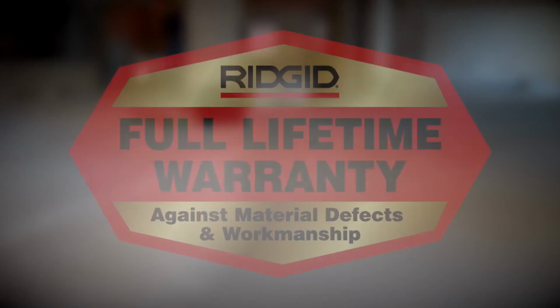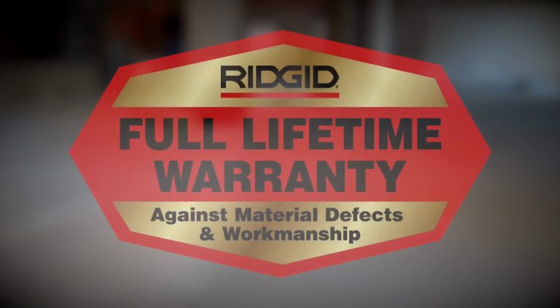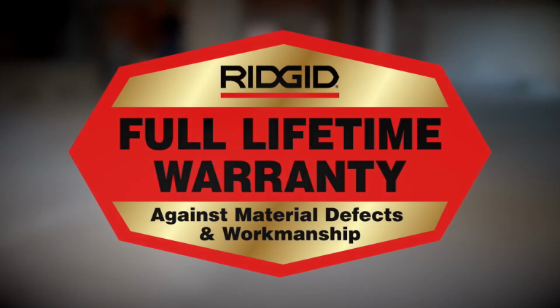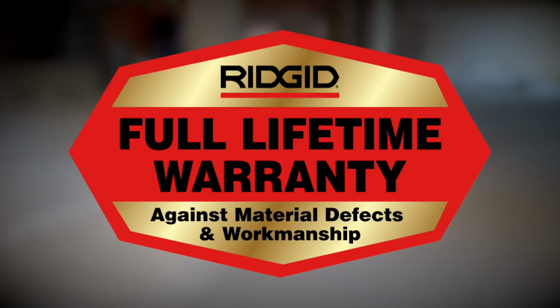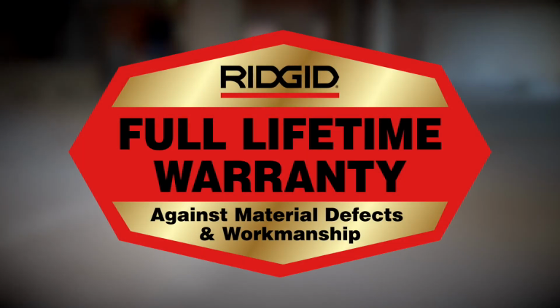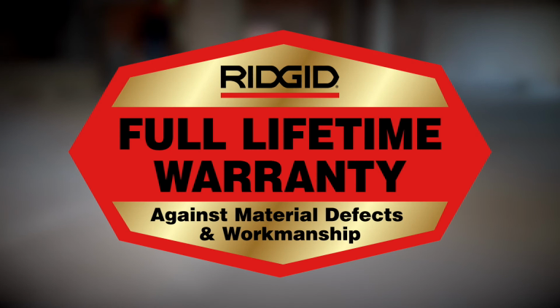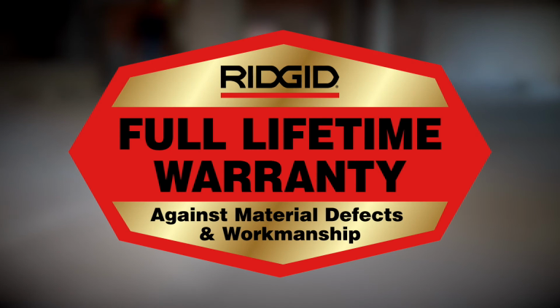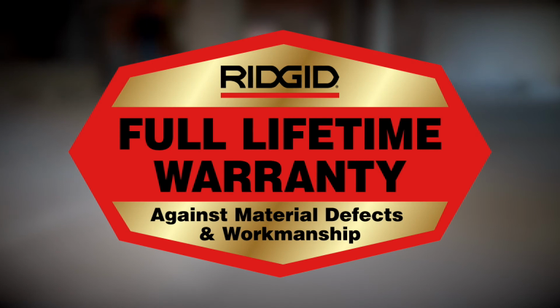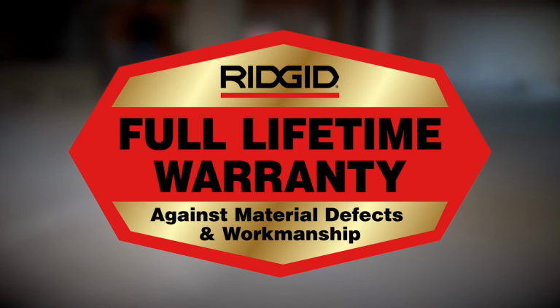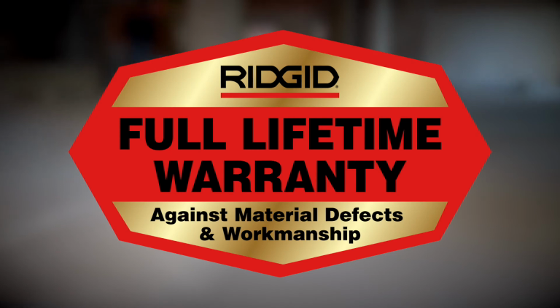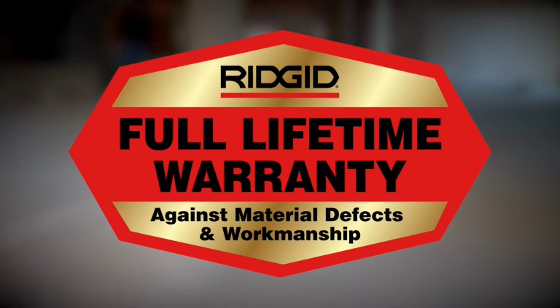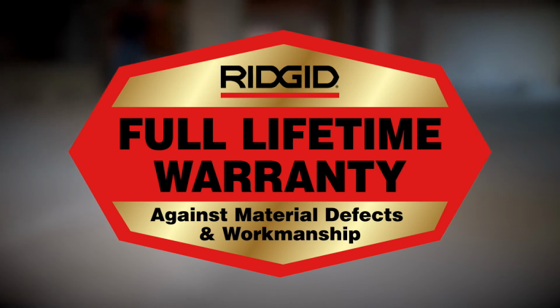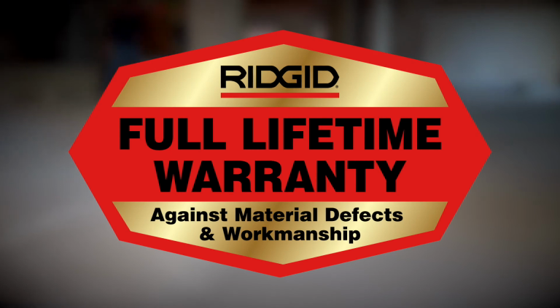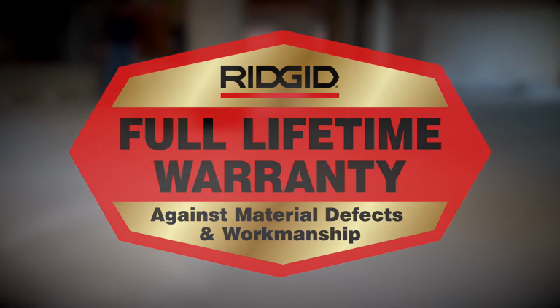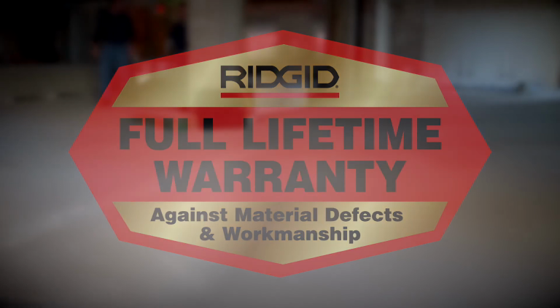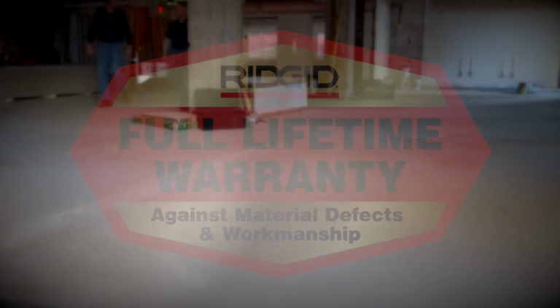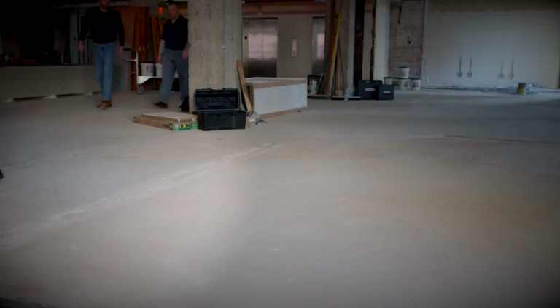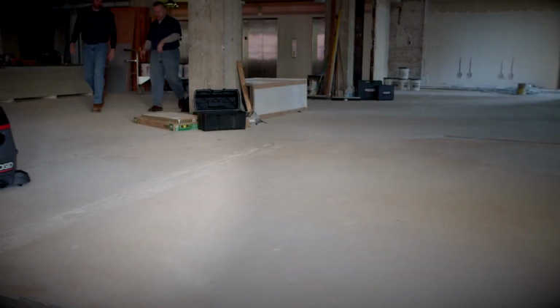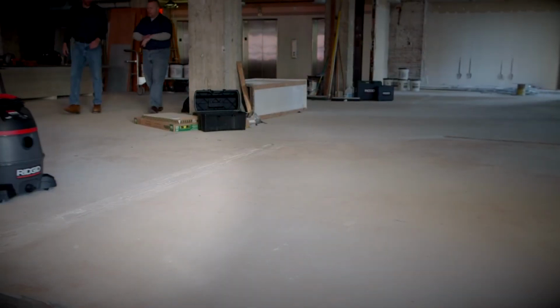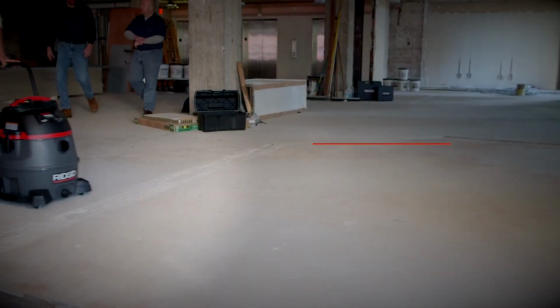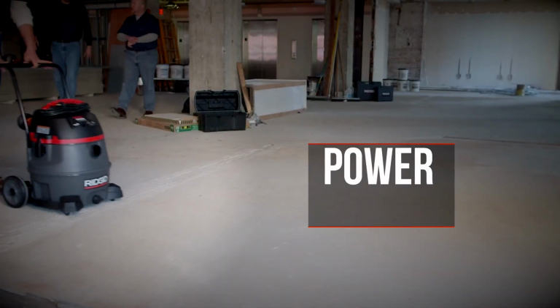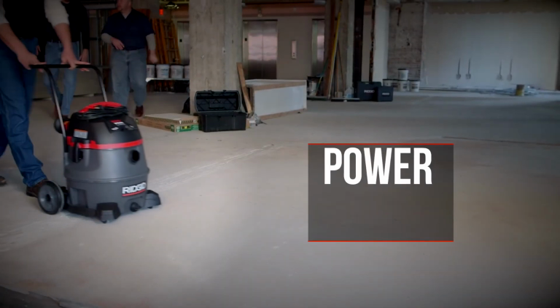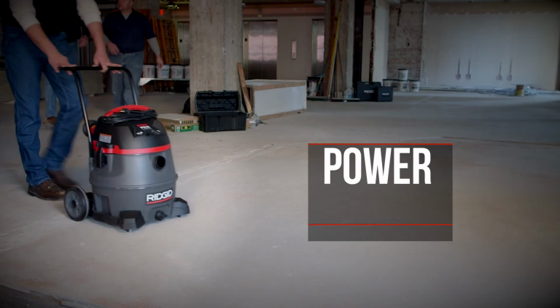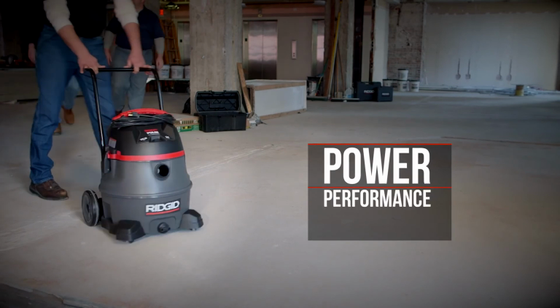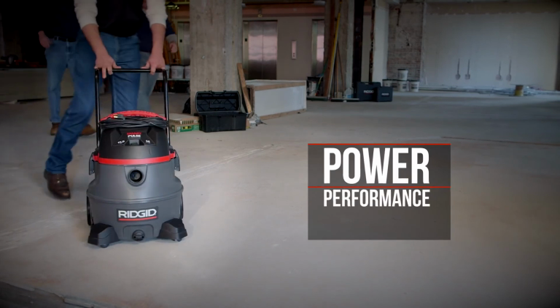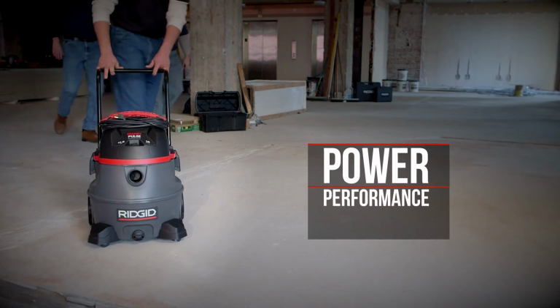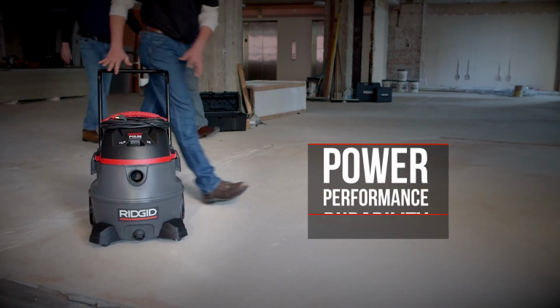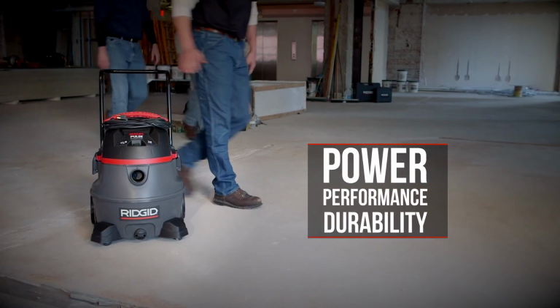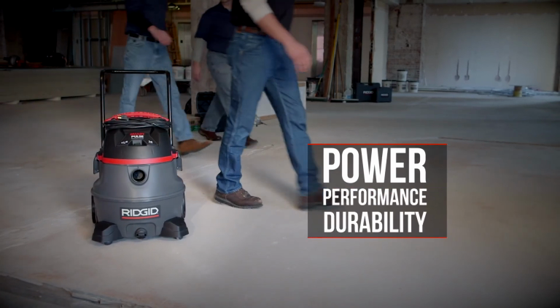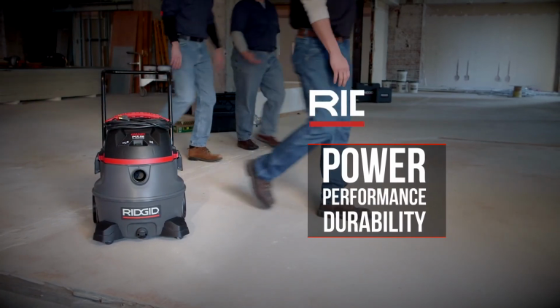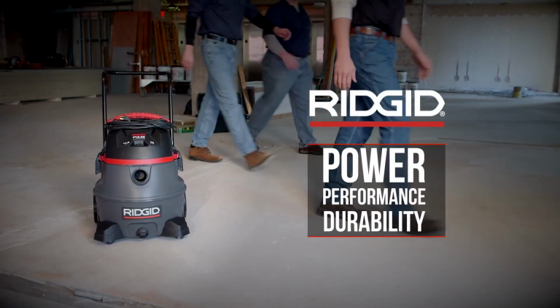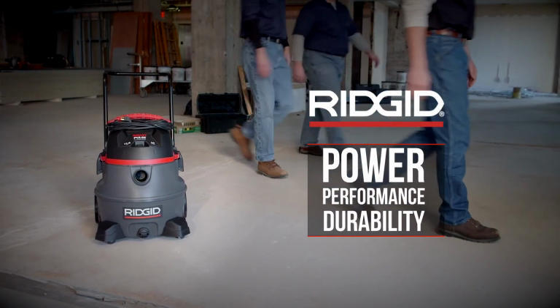It comes with RIDGID's industry-leading lifetime warranty, which gives you peace of mind. Power. Performance. Durability. RIDGID.